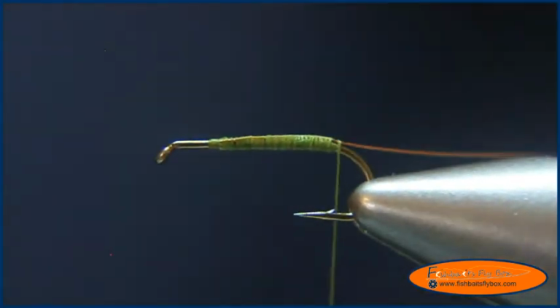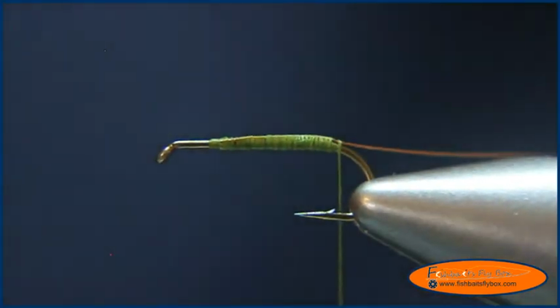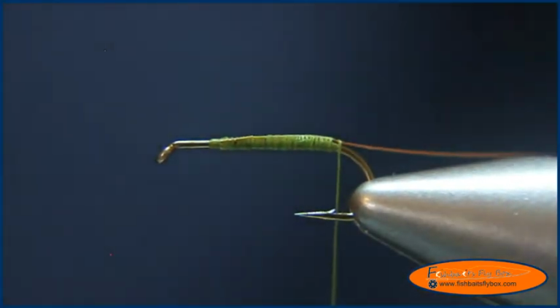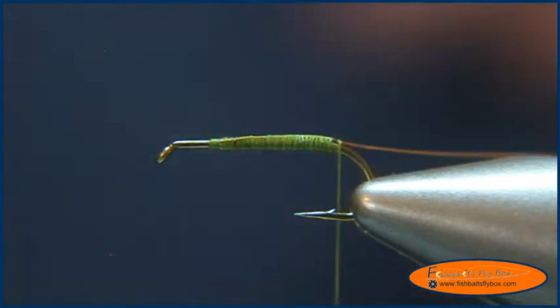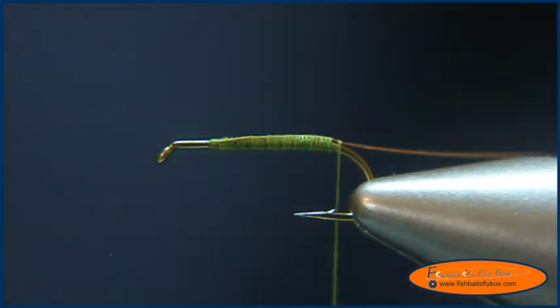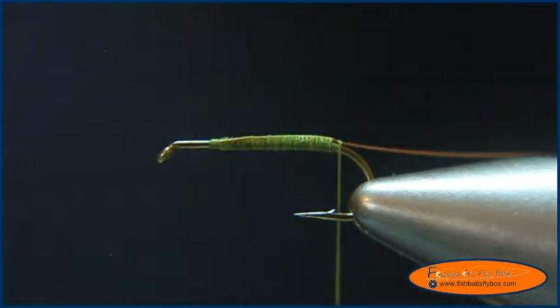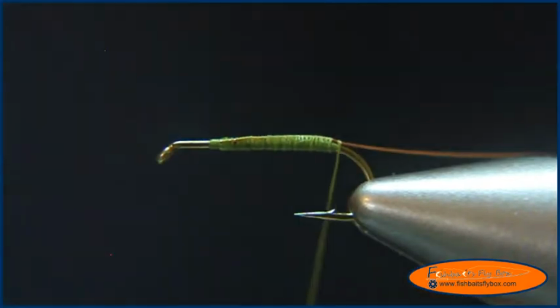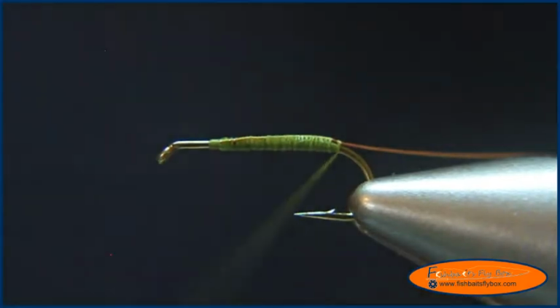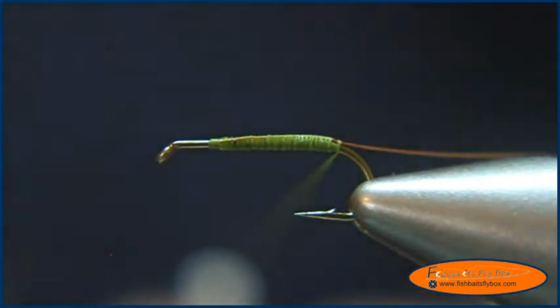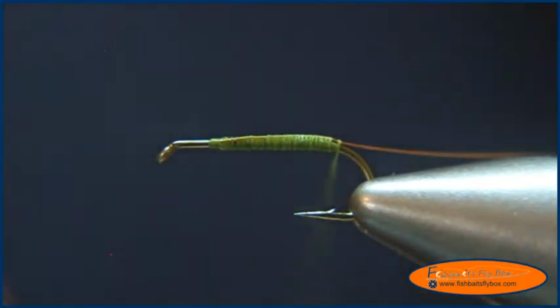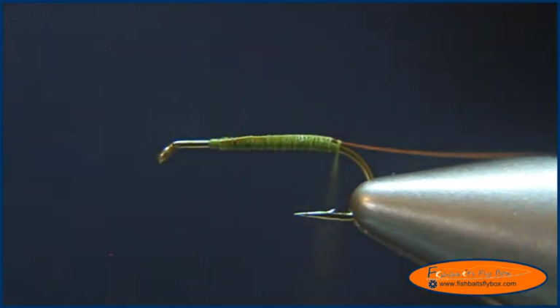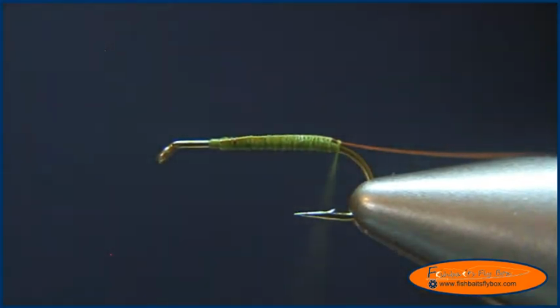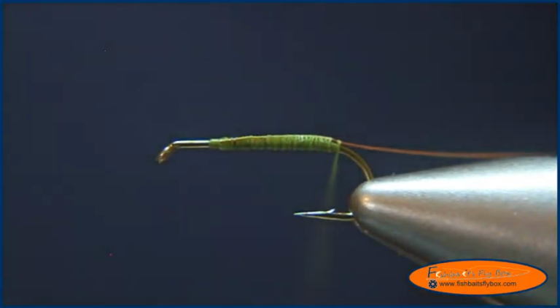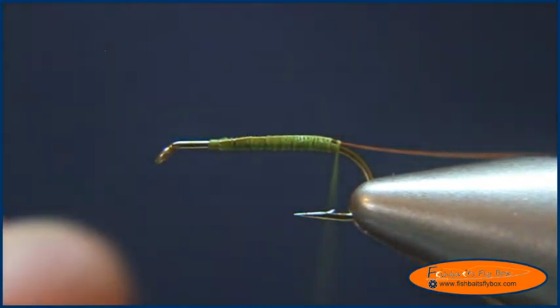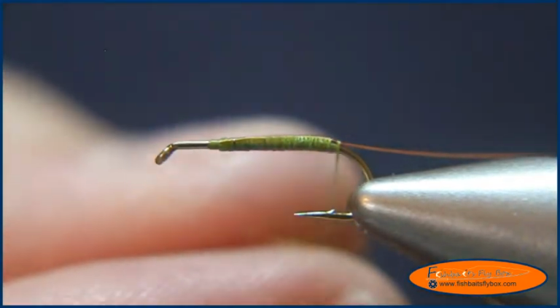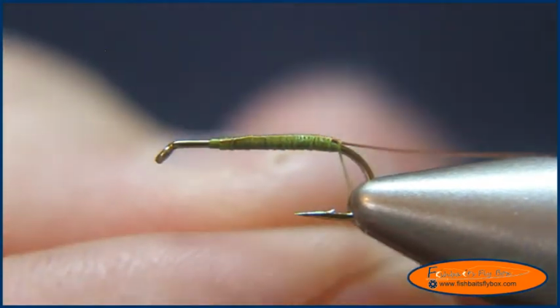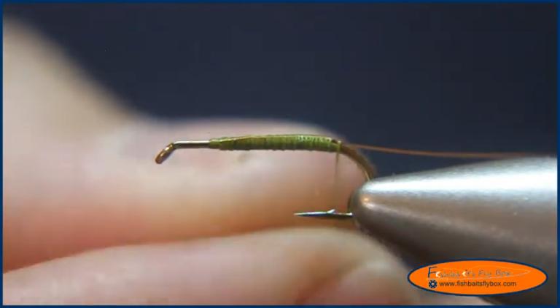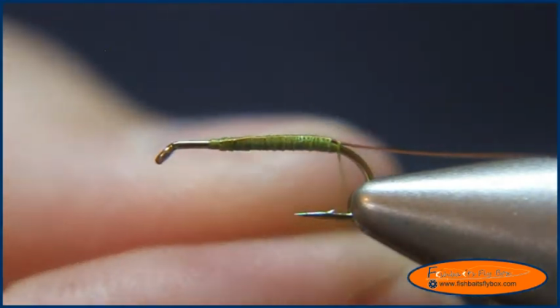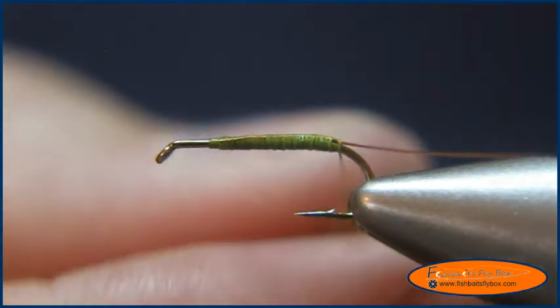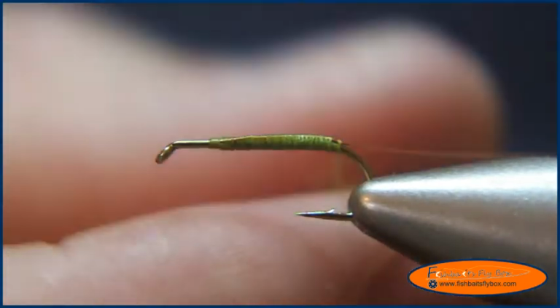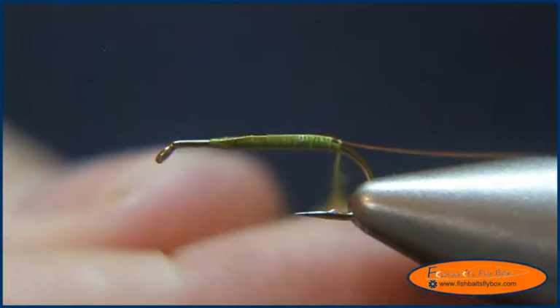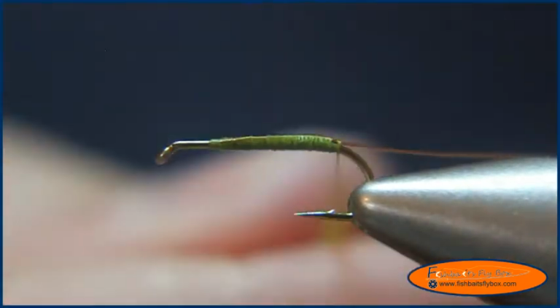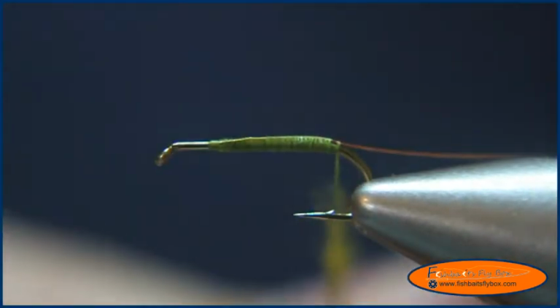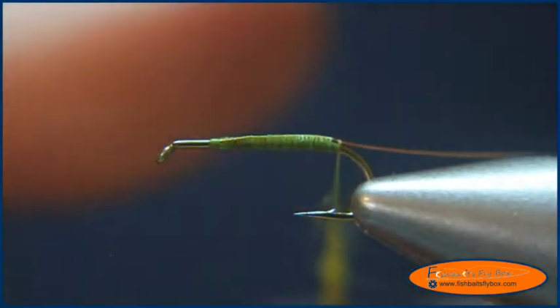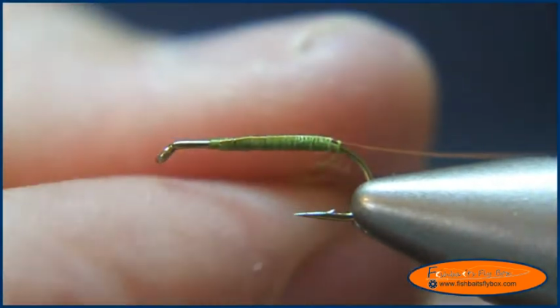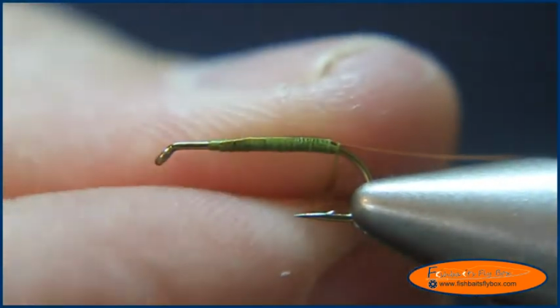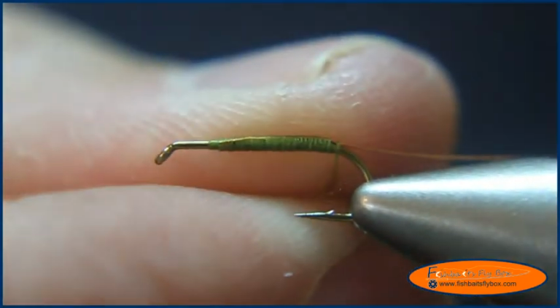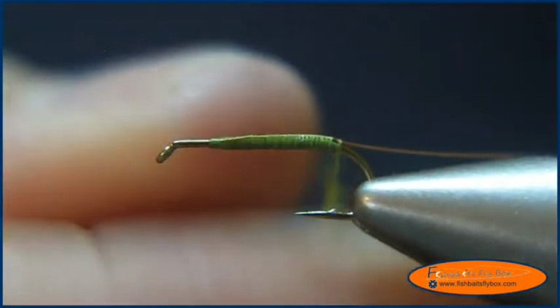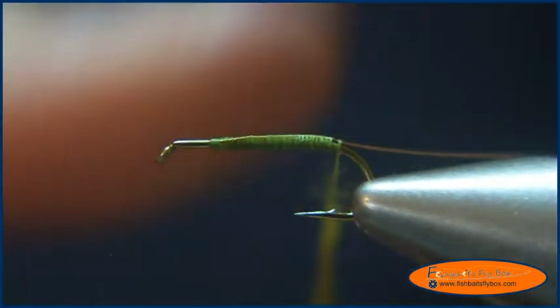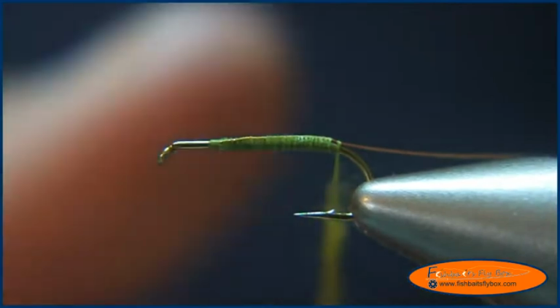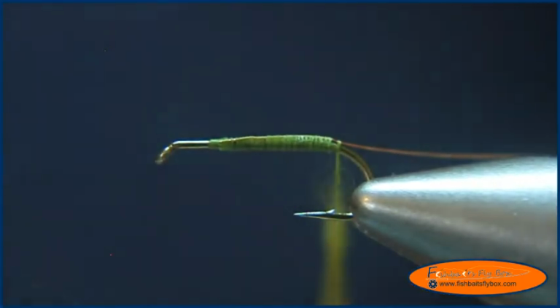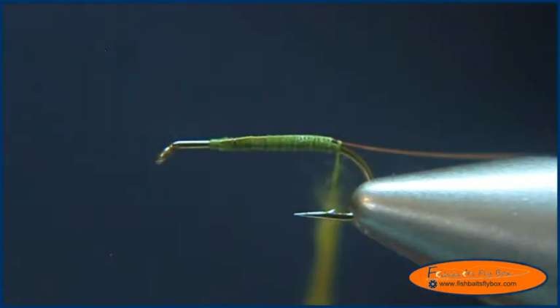I'm going to take some super fine dubbing in olive and I'm going to dub the thread. You don't need very much dubbing, just enough to cover the thread, and you want to make a taper to the body.